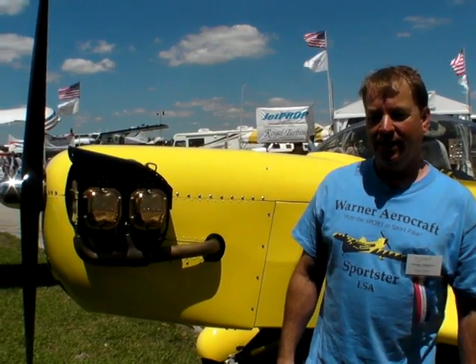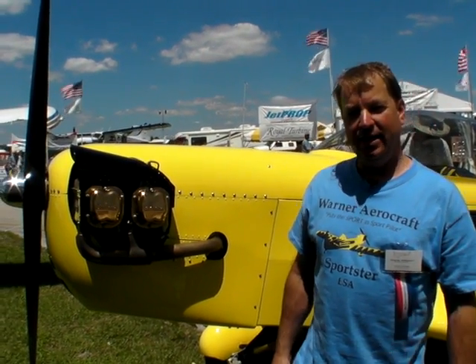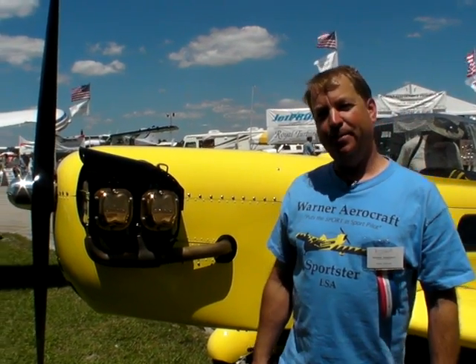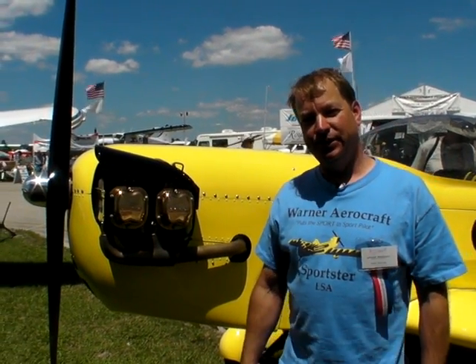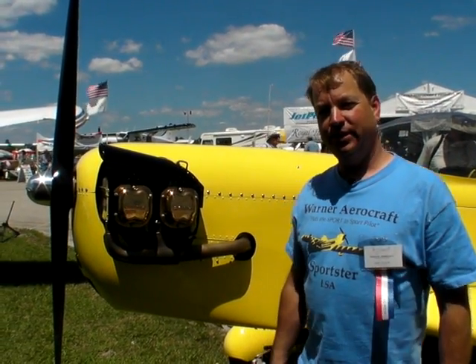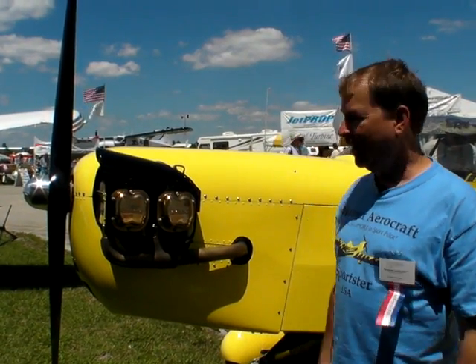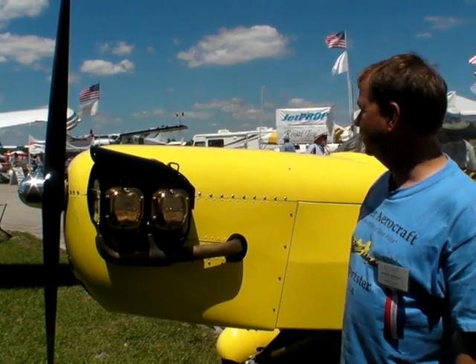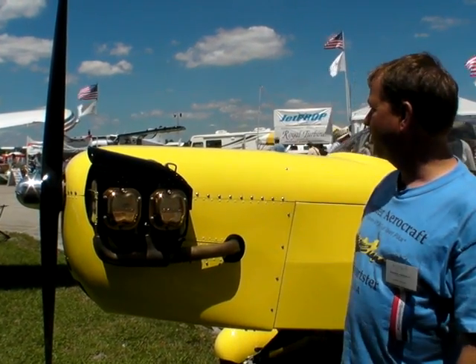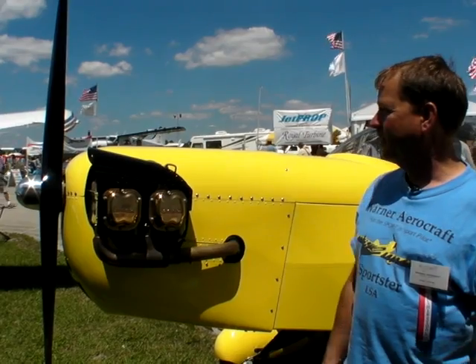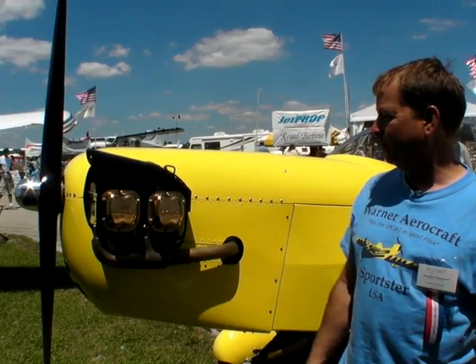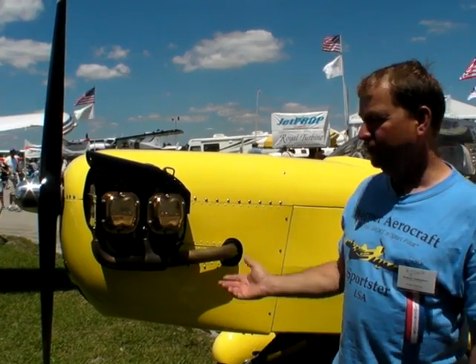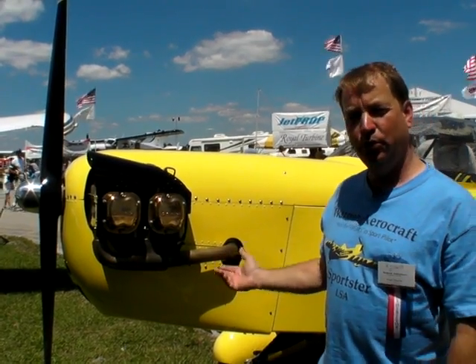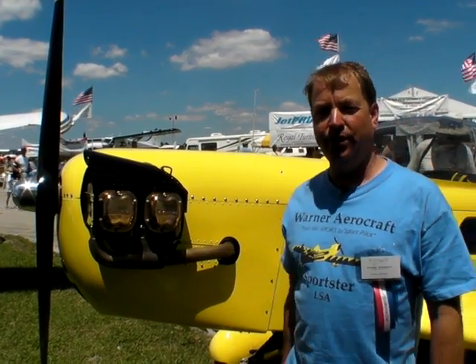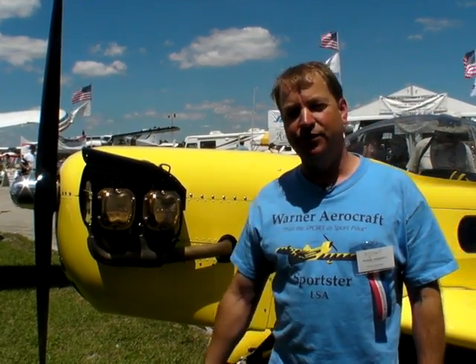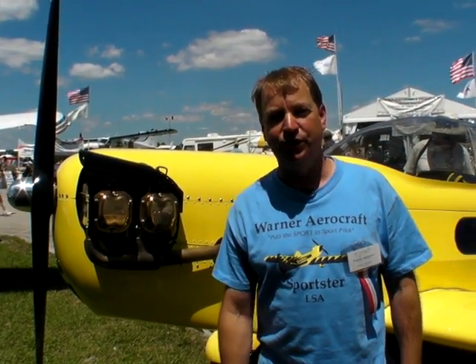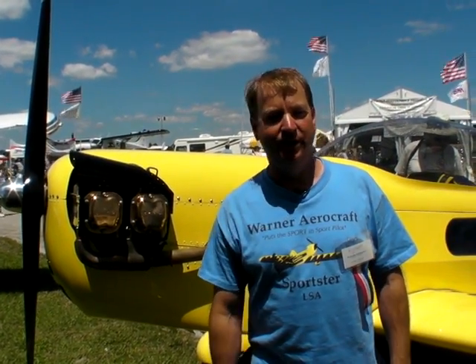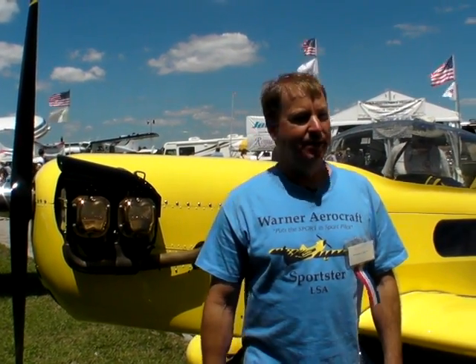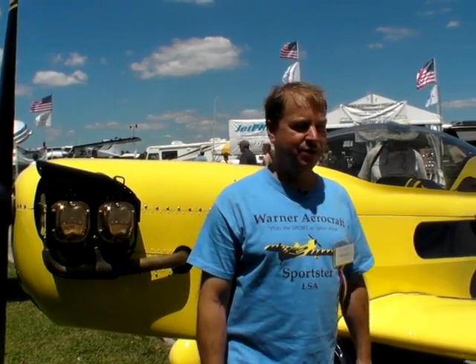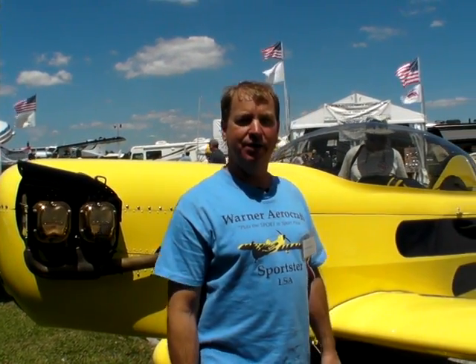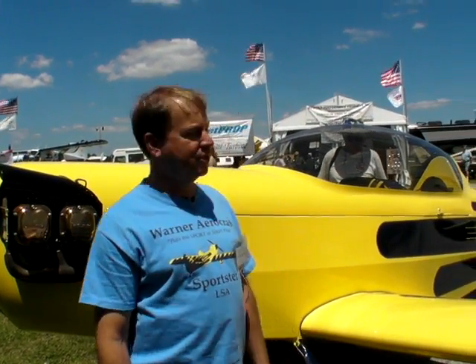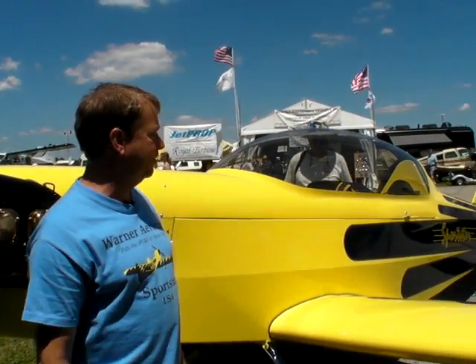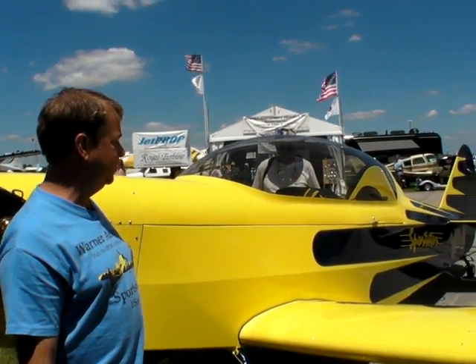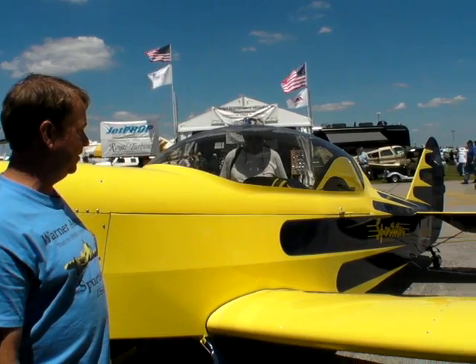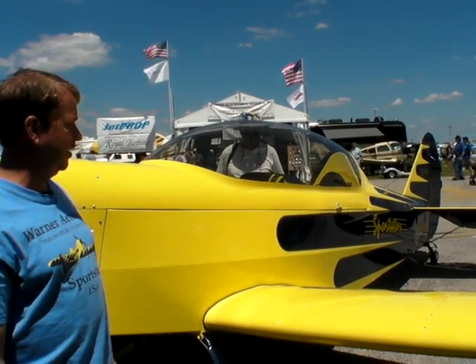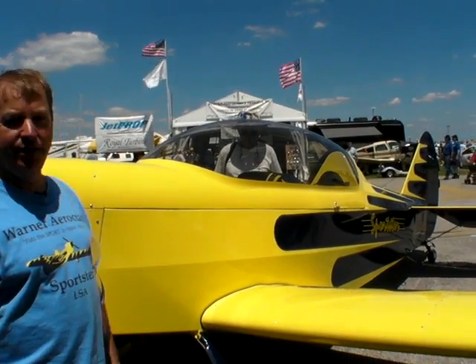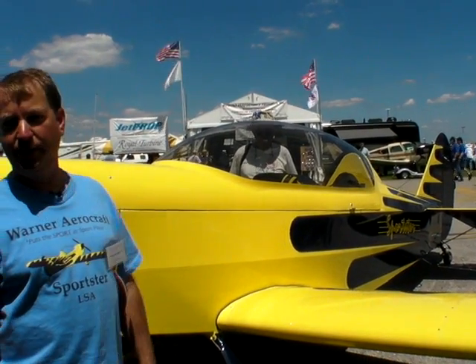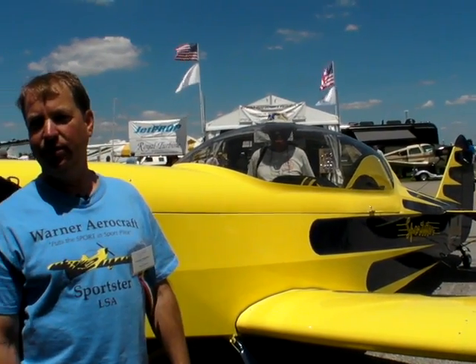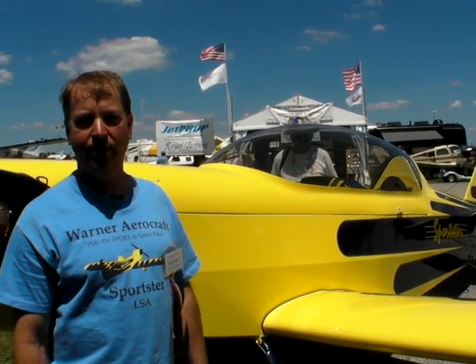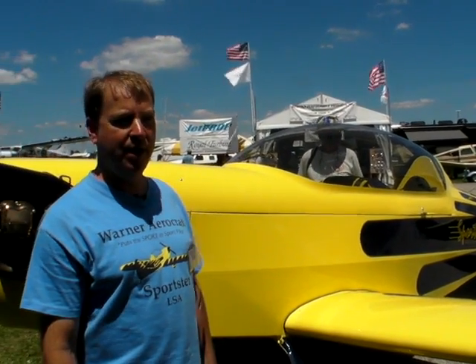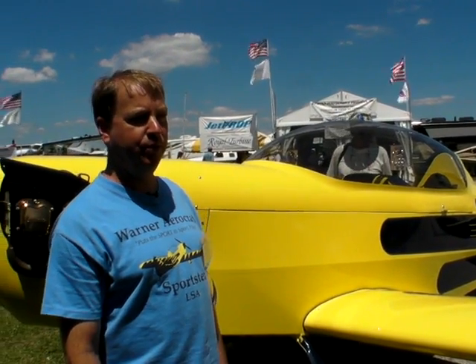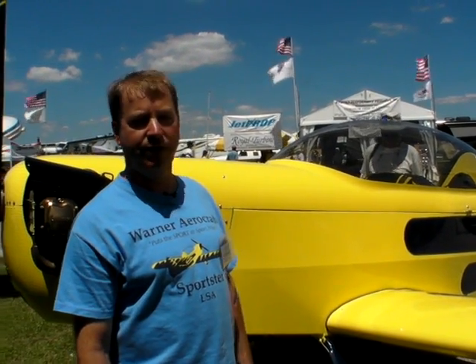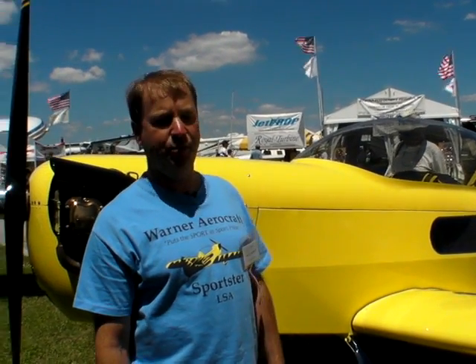Hi, I'm Pat Bulger and here we are at Sun and Fun with our new Warner Aircraft Sportster. This is a light sport version of our earlier kit plane that we are now producing for light sport.